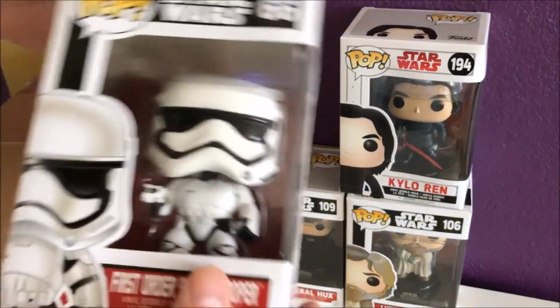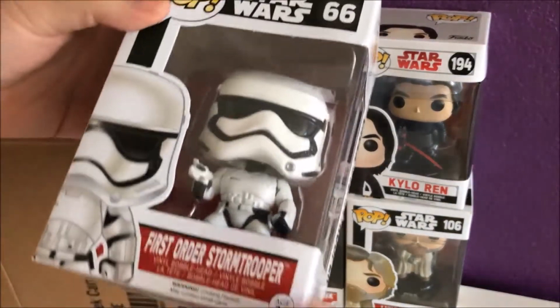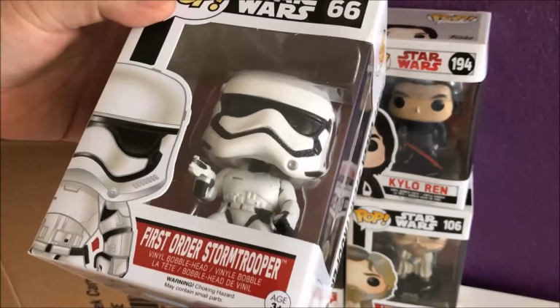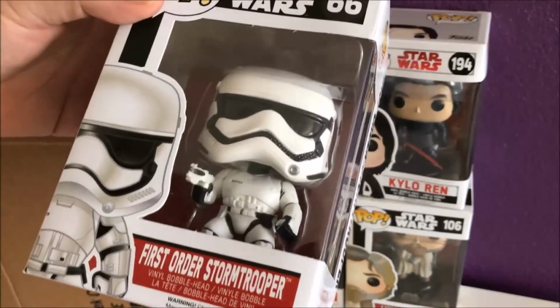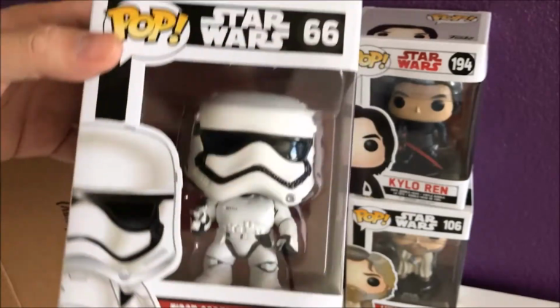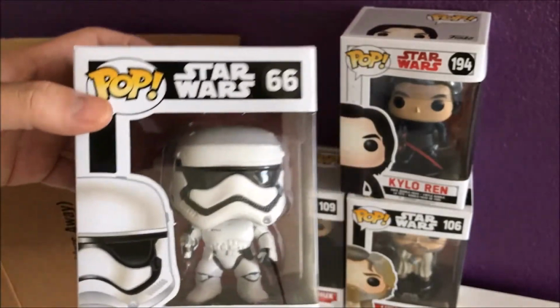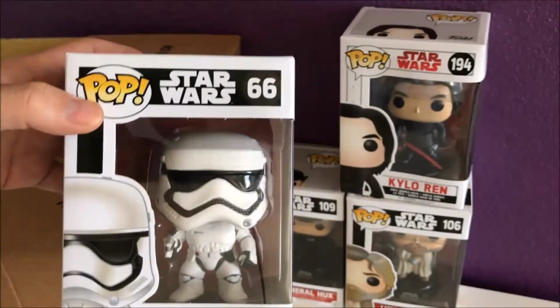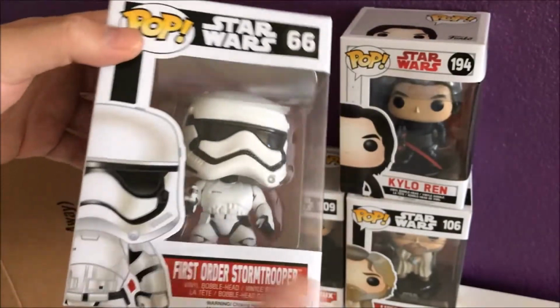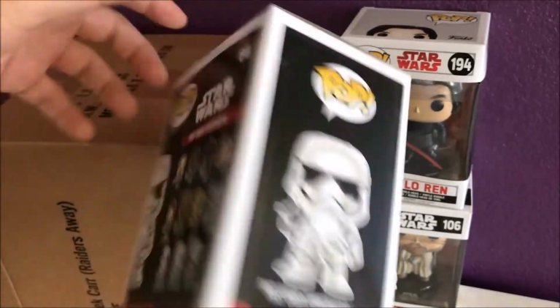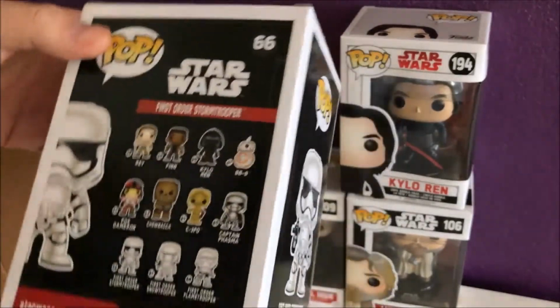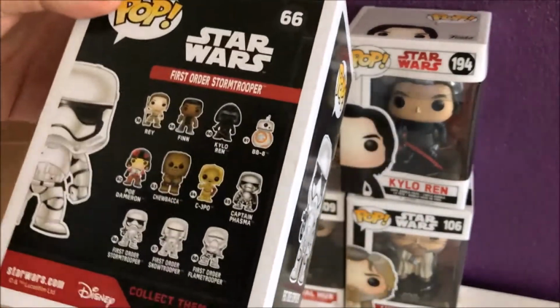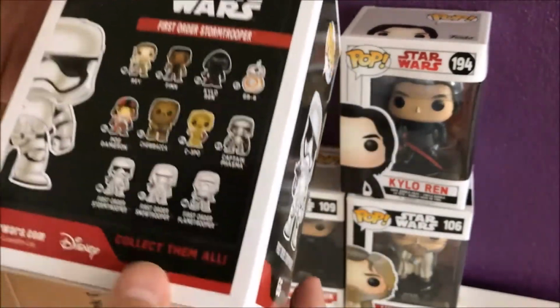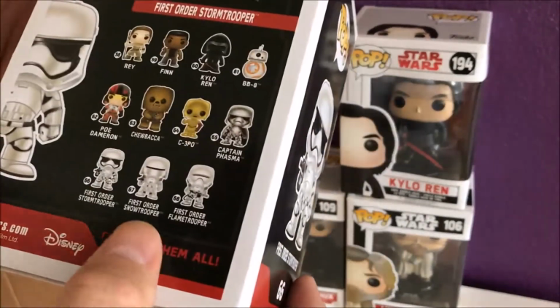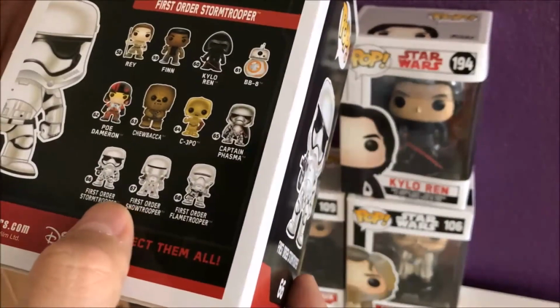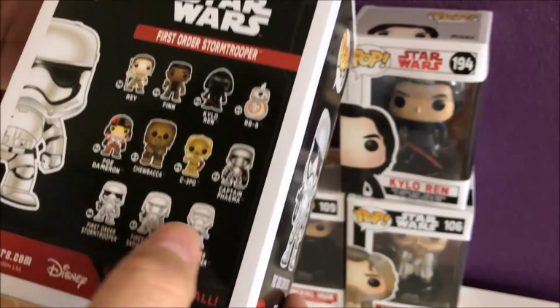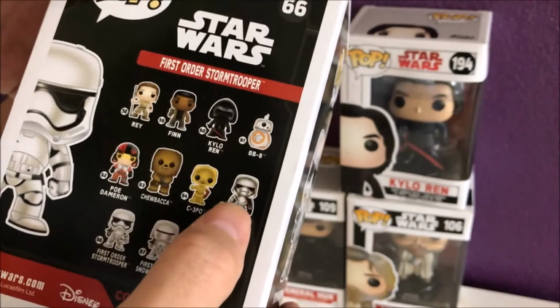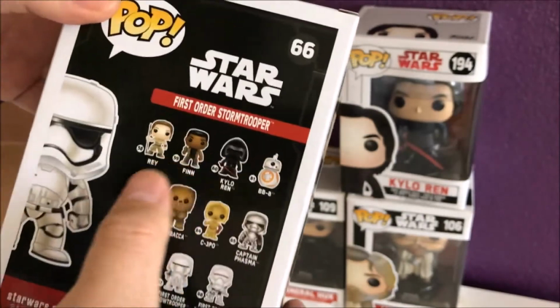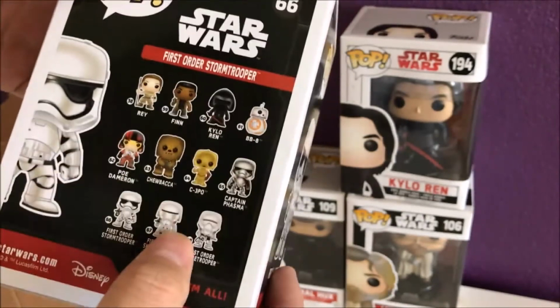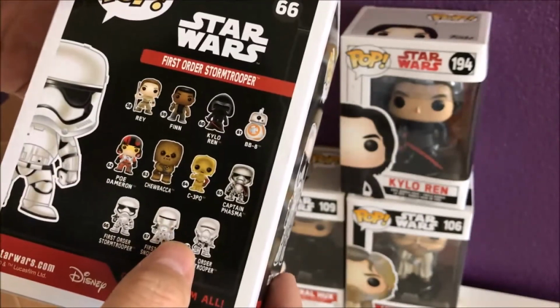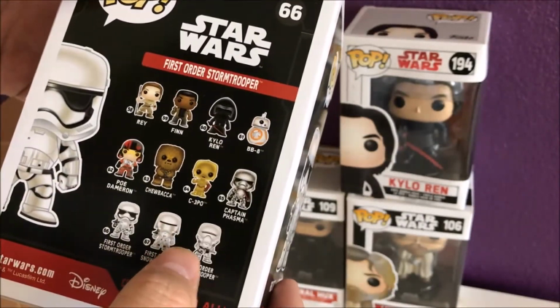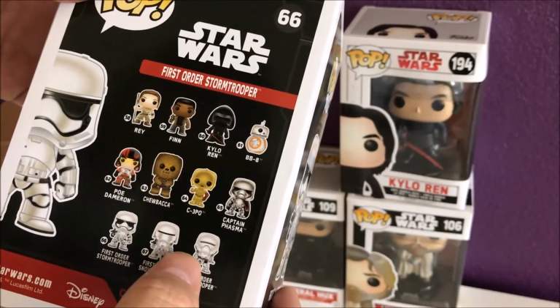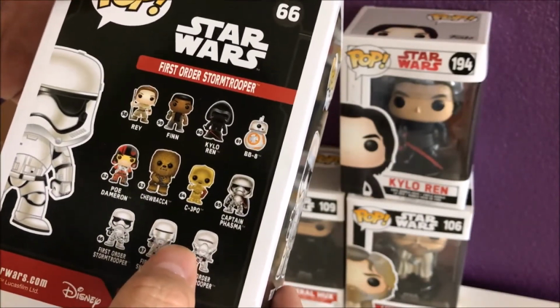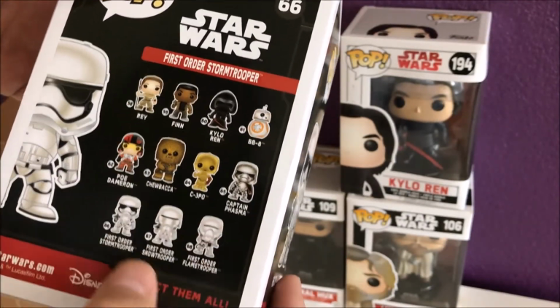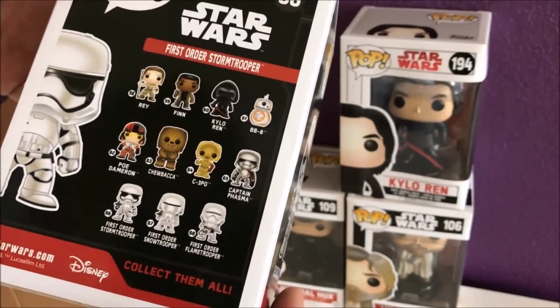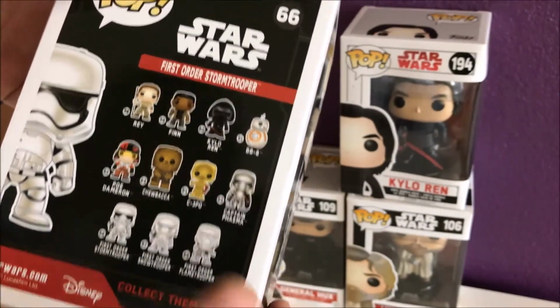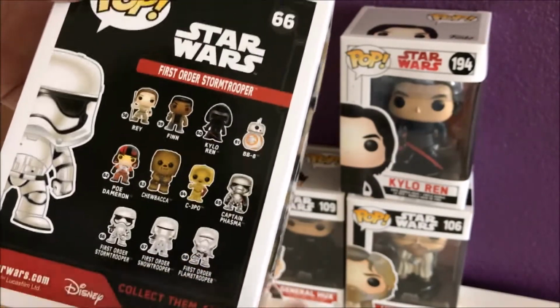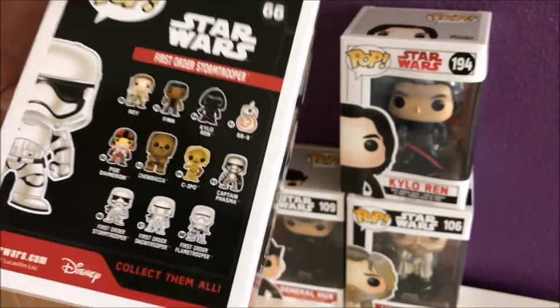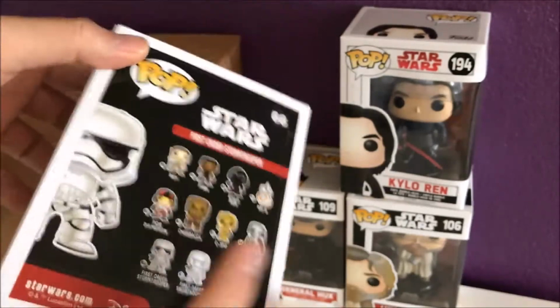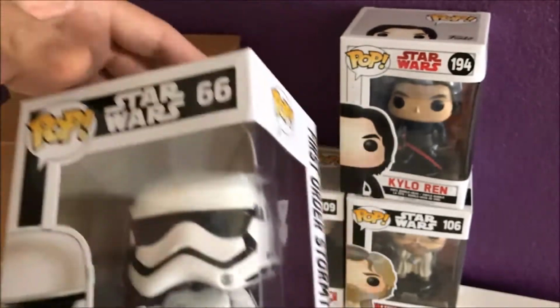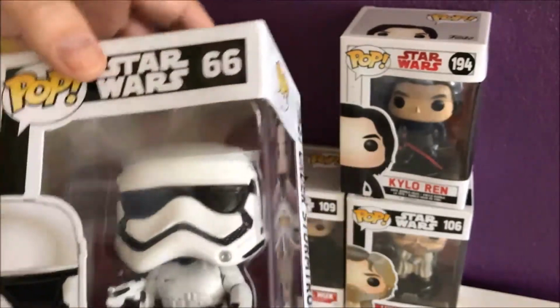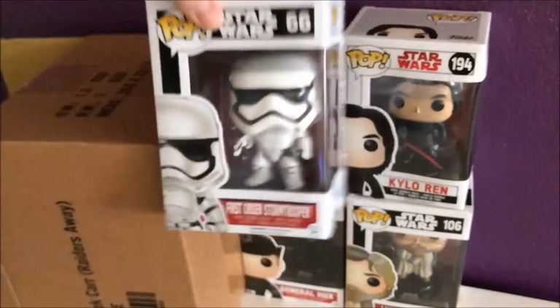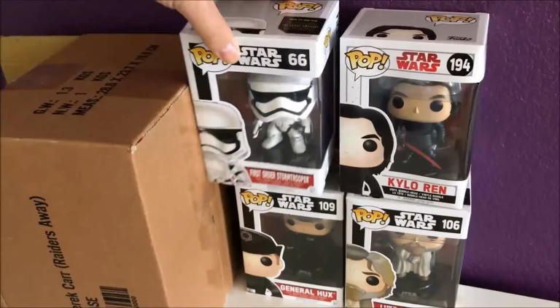We got First Order Stormtrooper, number 66. This one is from a different set — nice, from another different set.